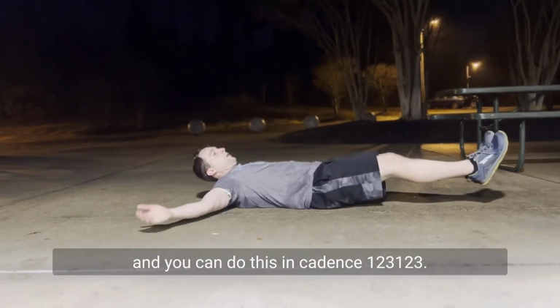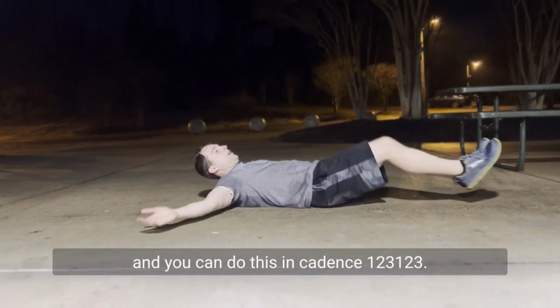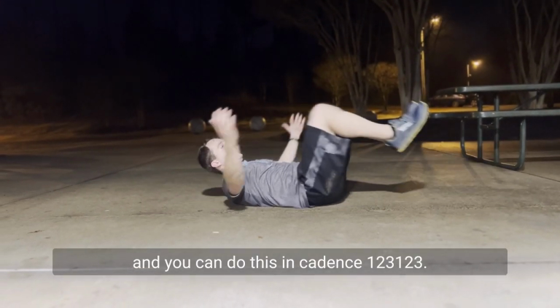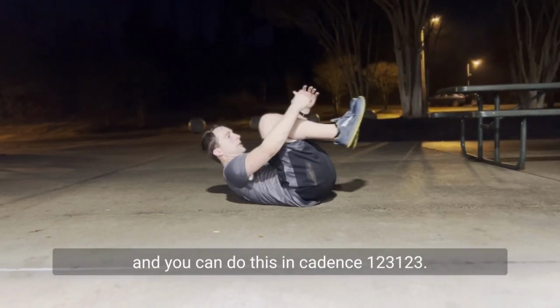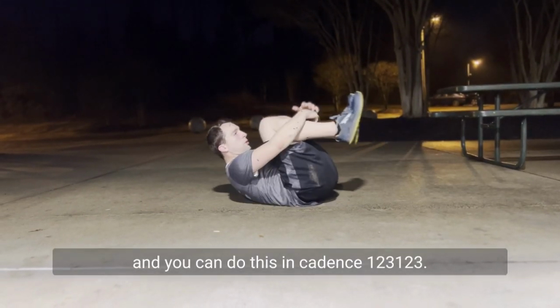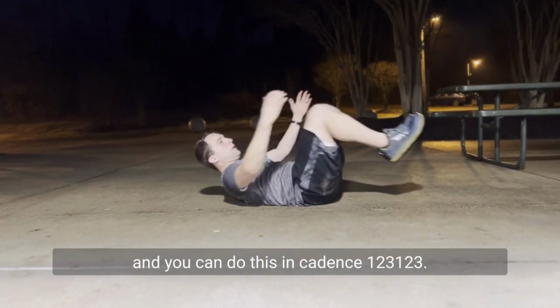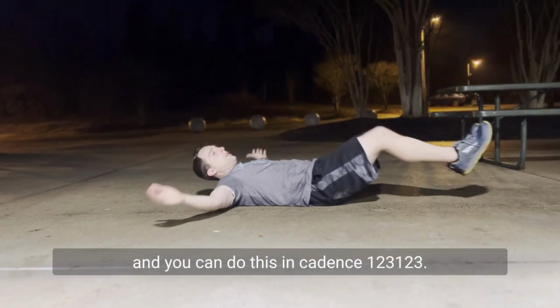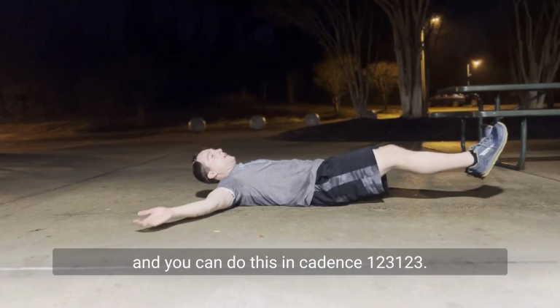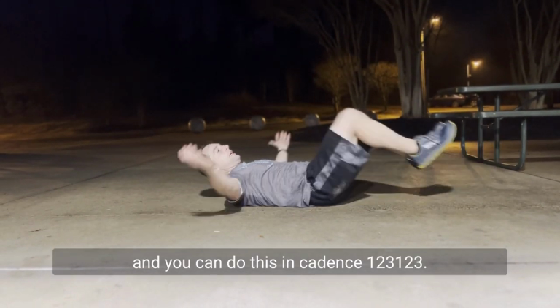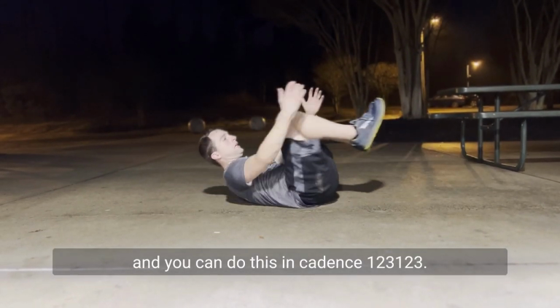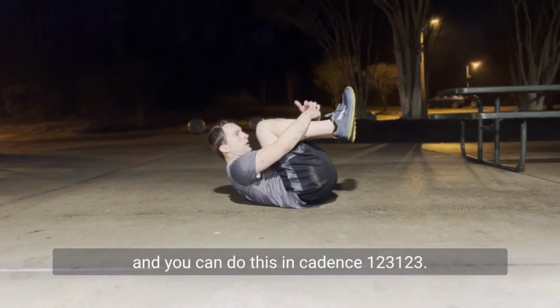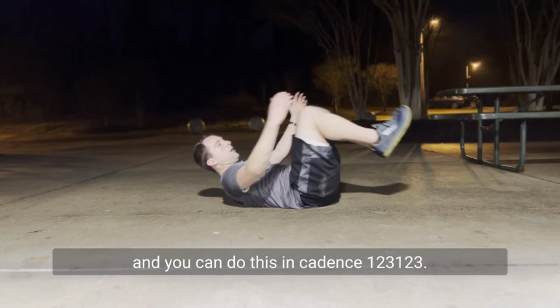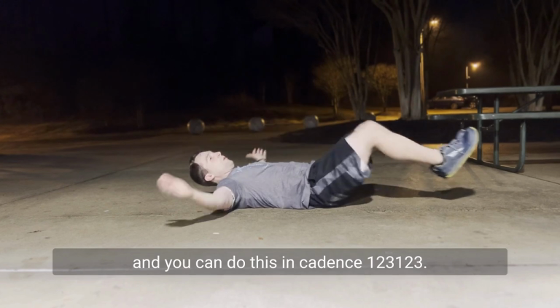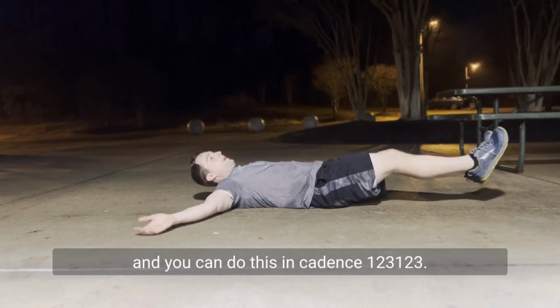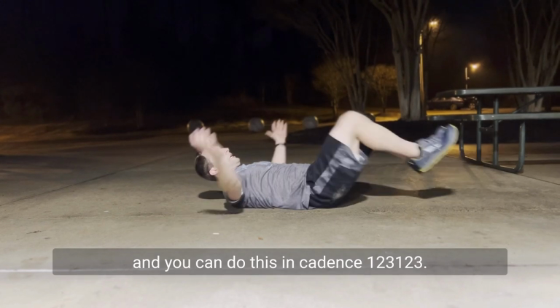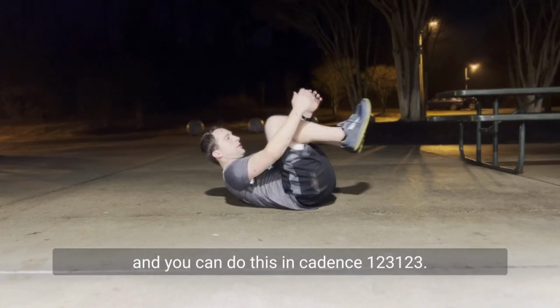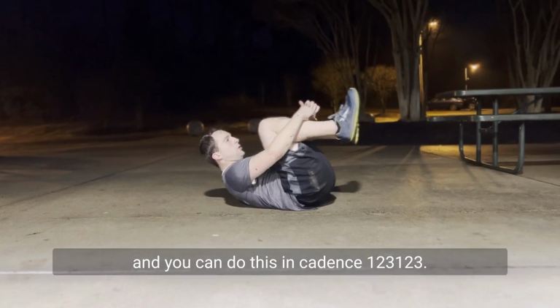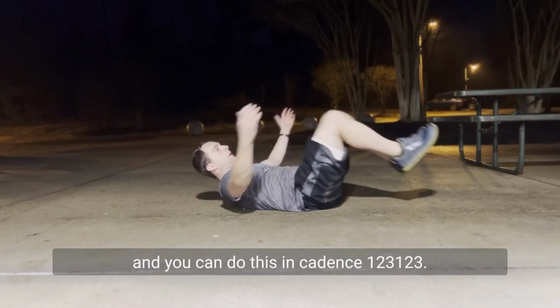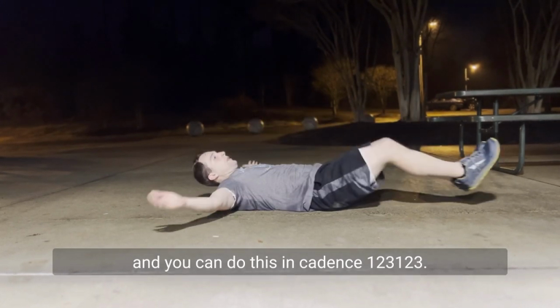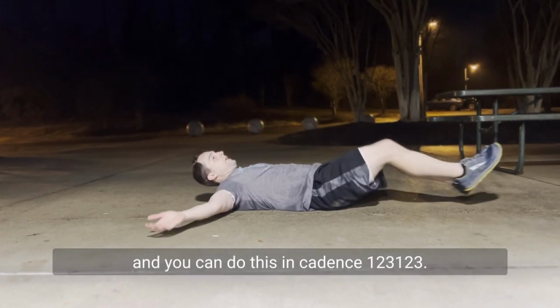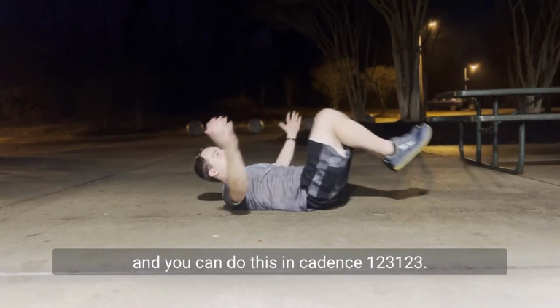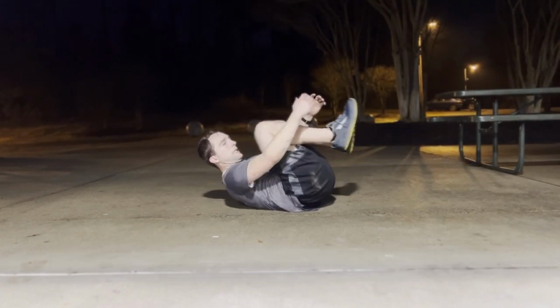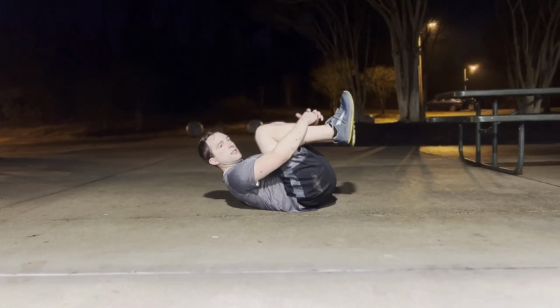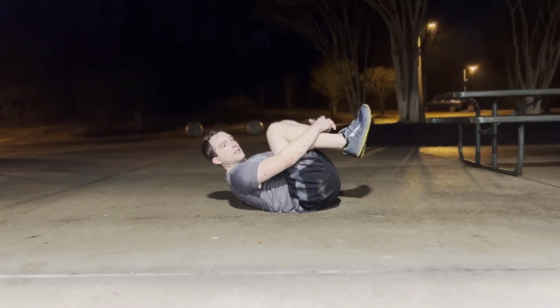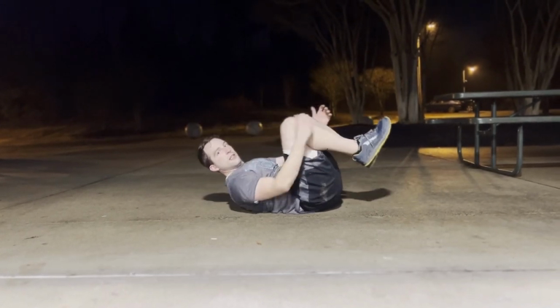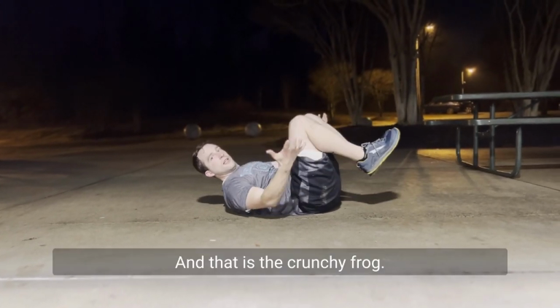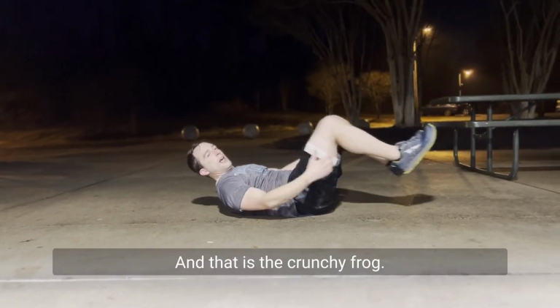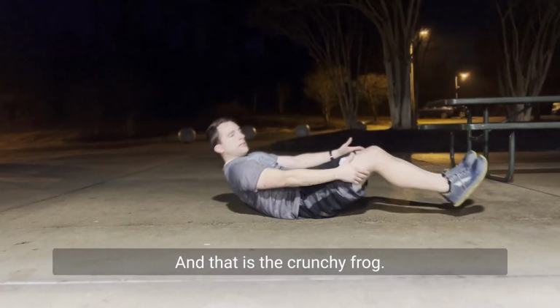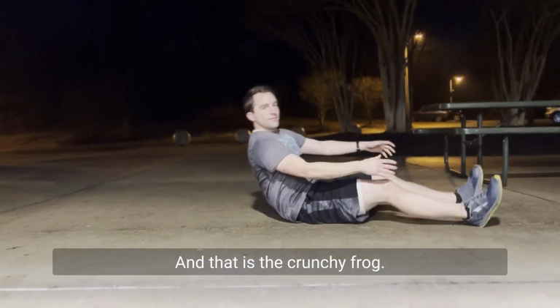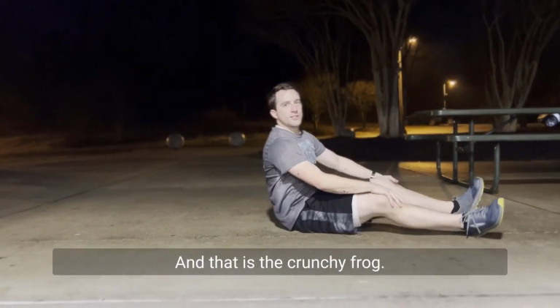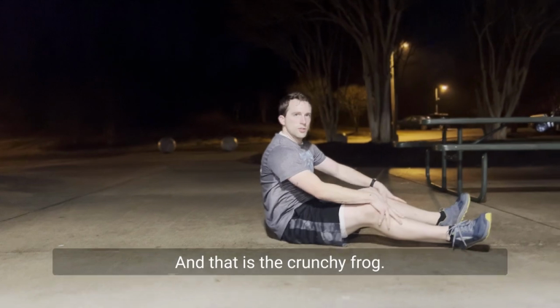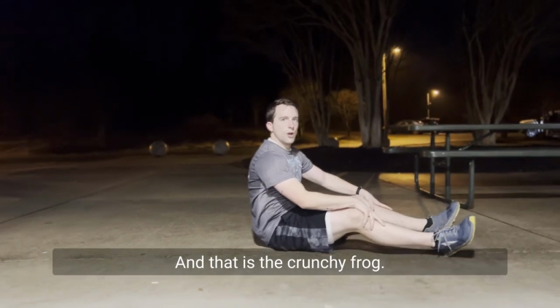One, two, three. One, two, three. And that is the Crunchy Frog.